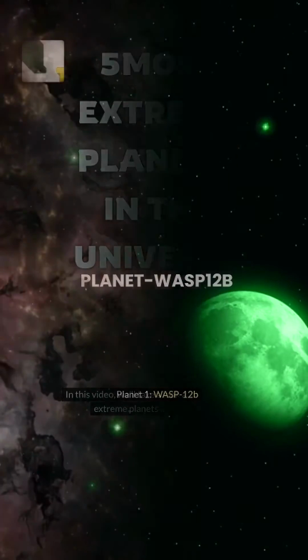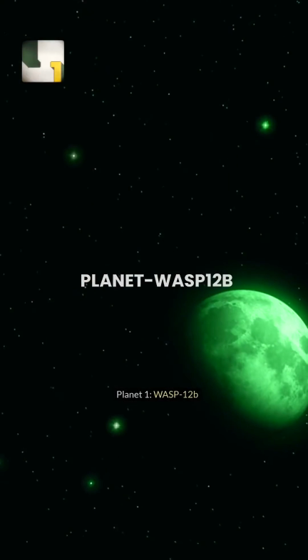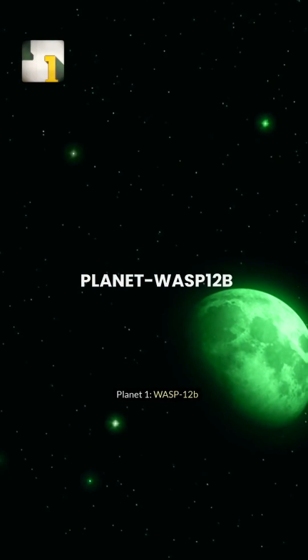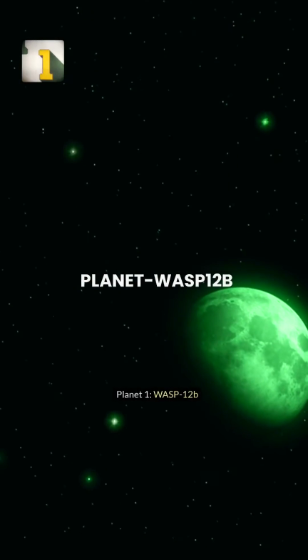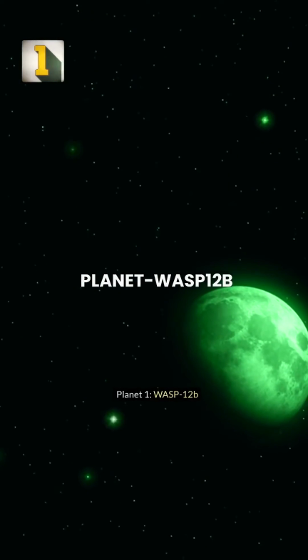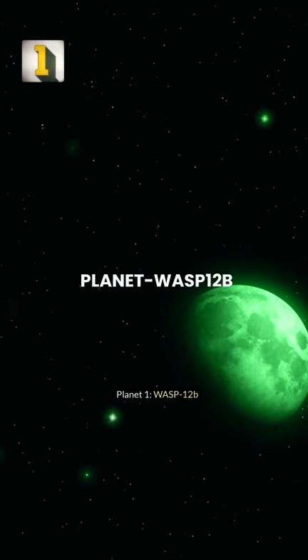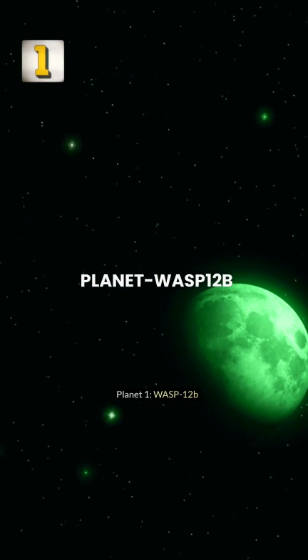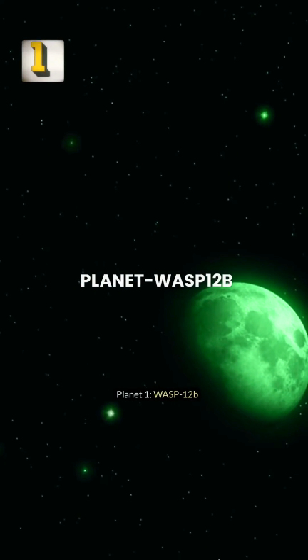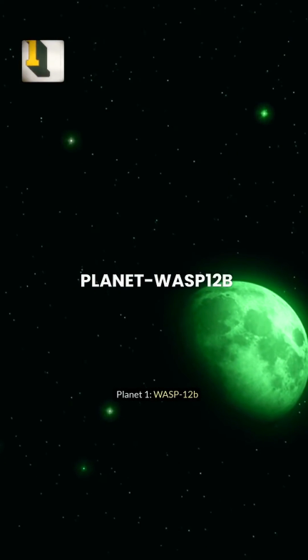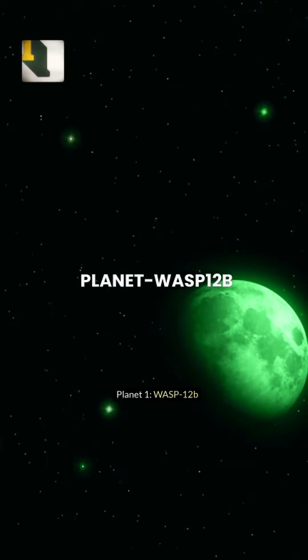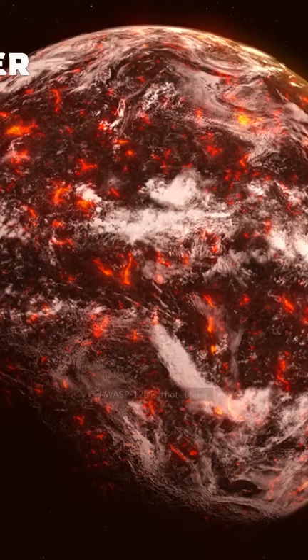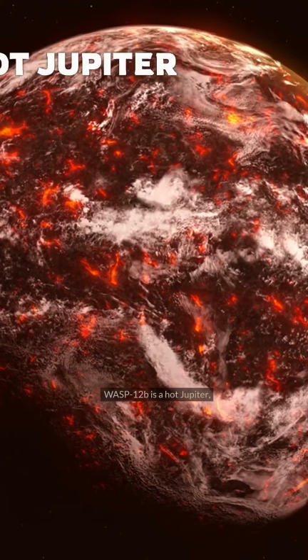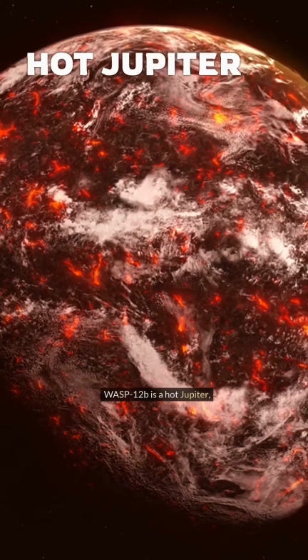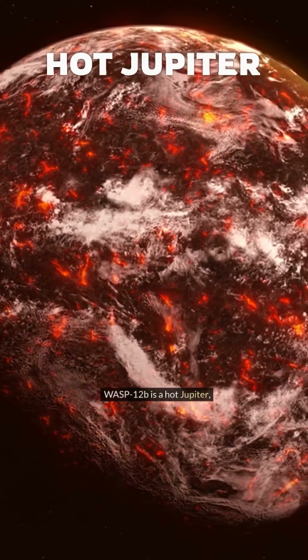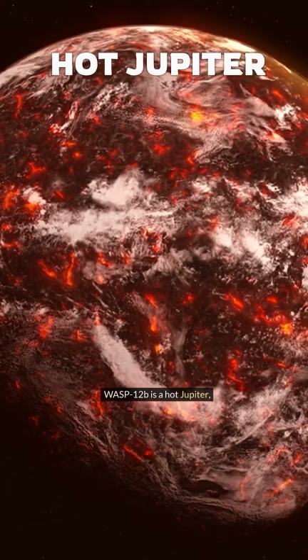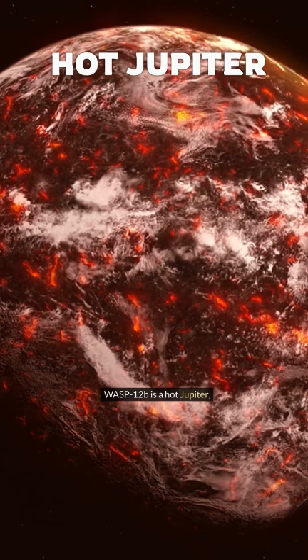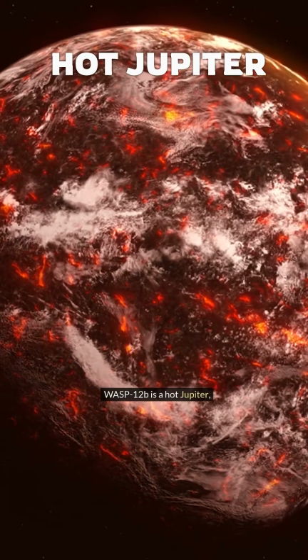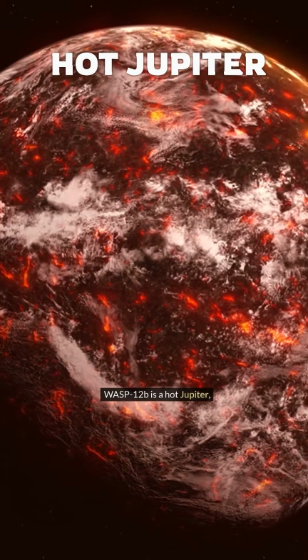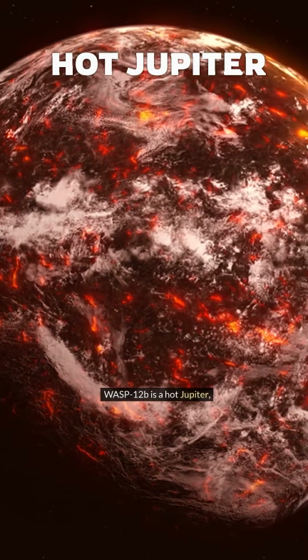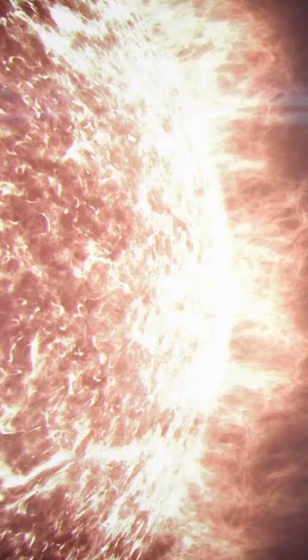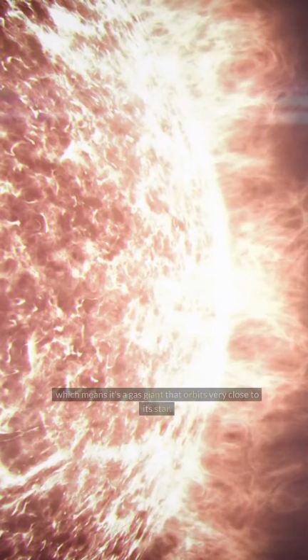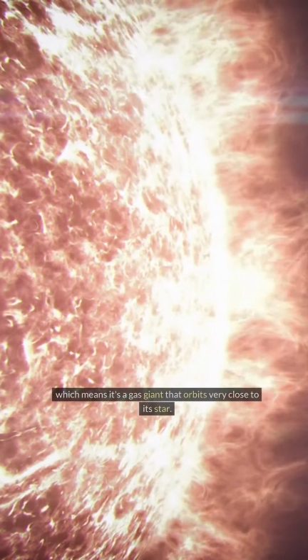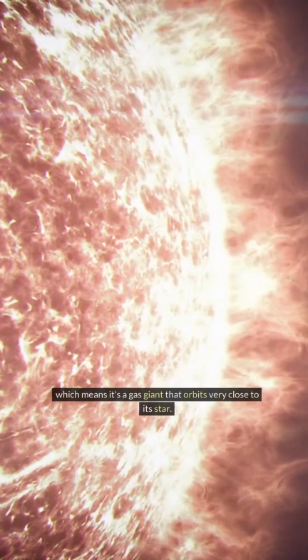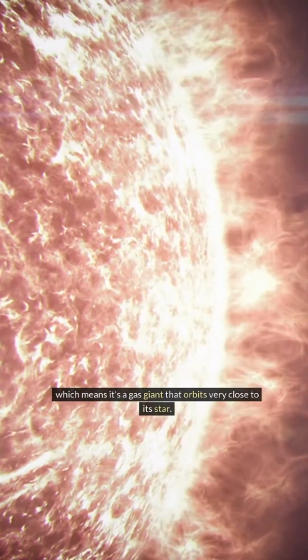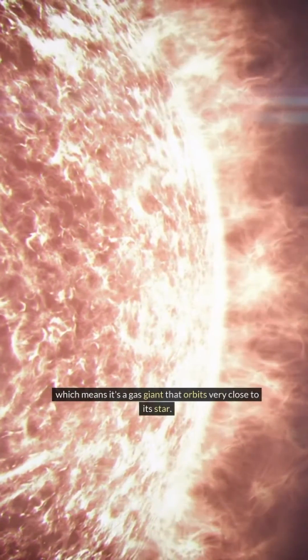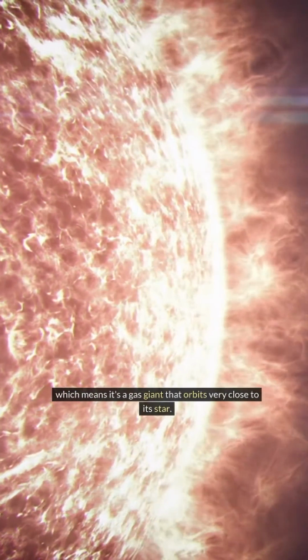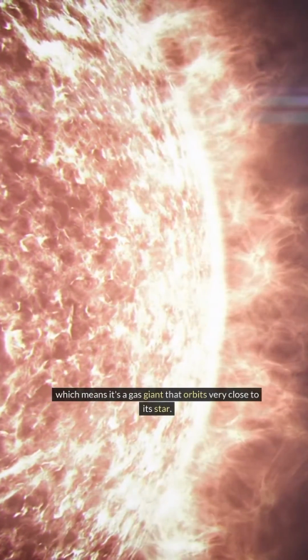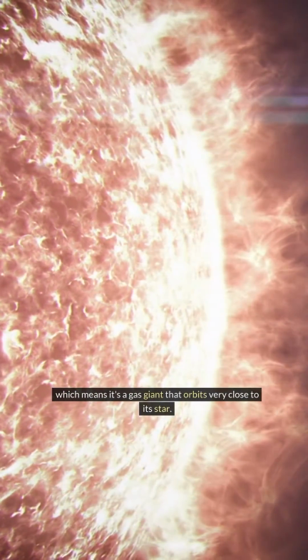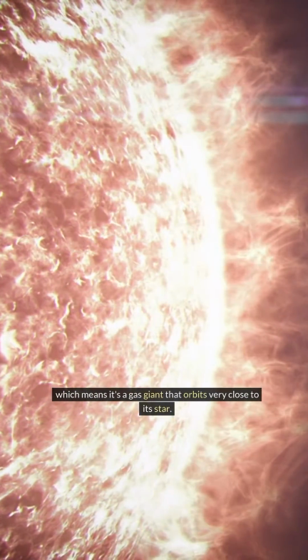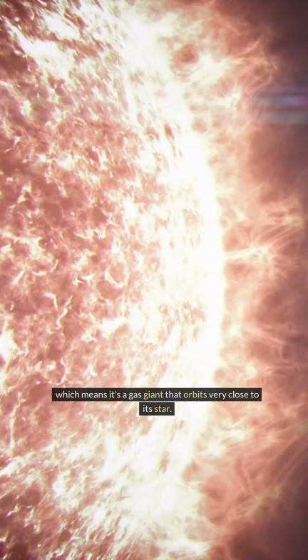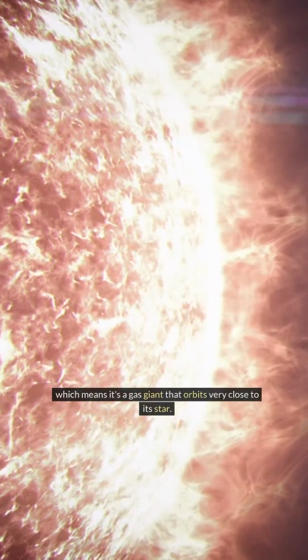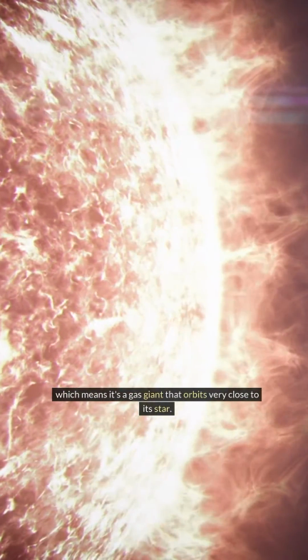Planet 1: WASP-12b. WASP-12b is a hot Jupiter, which means it's a gas giant that orbits very close to its star.